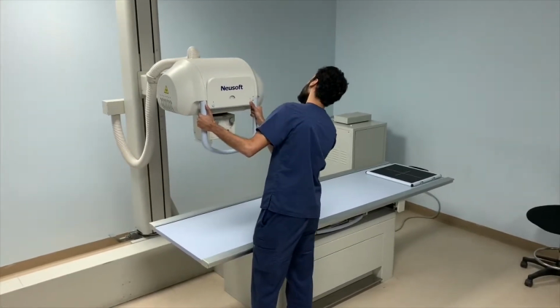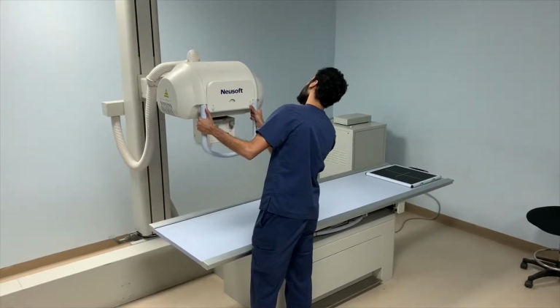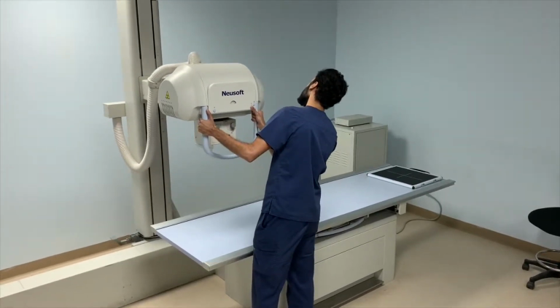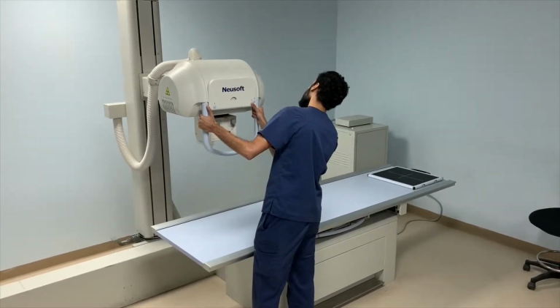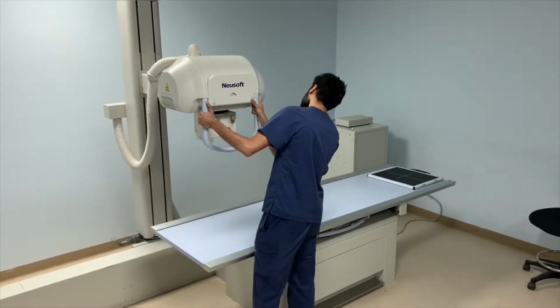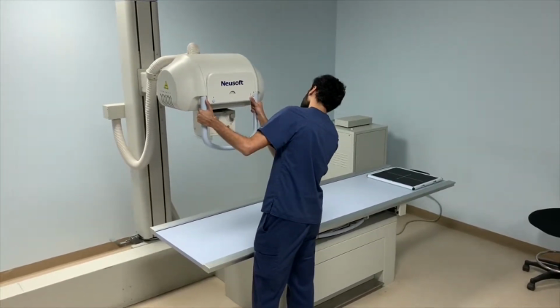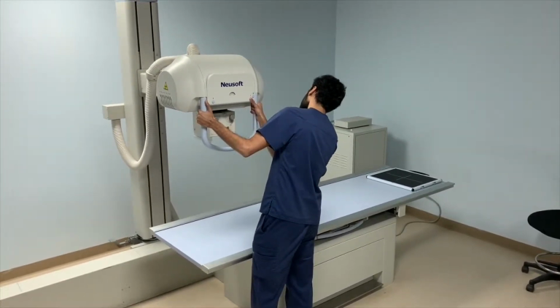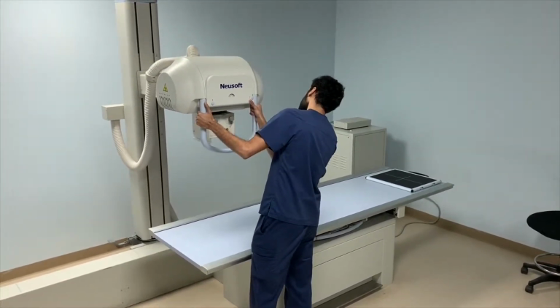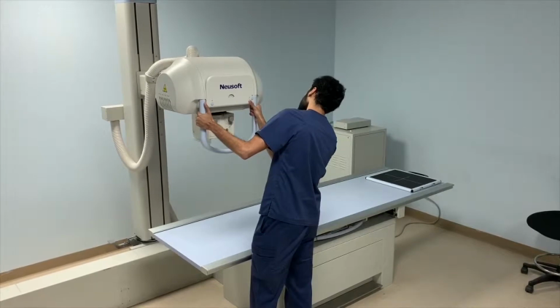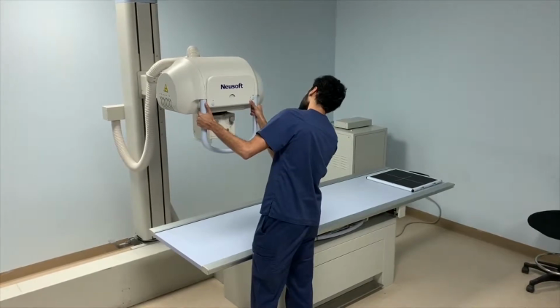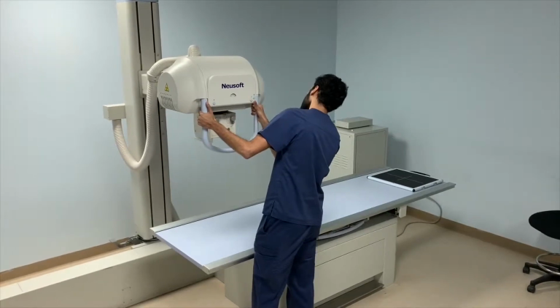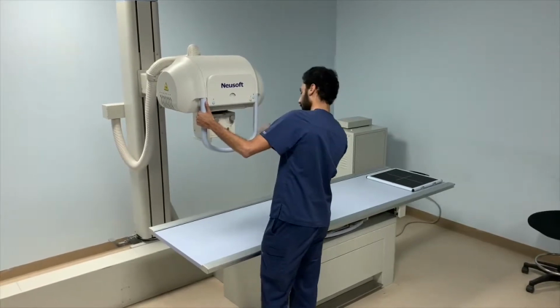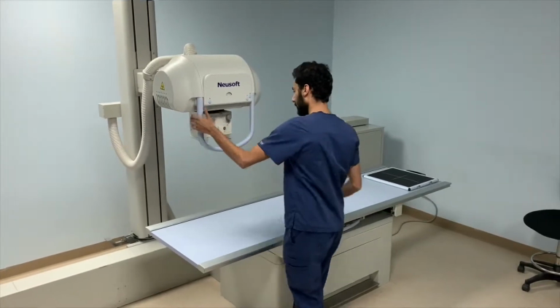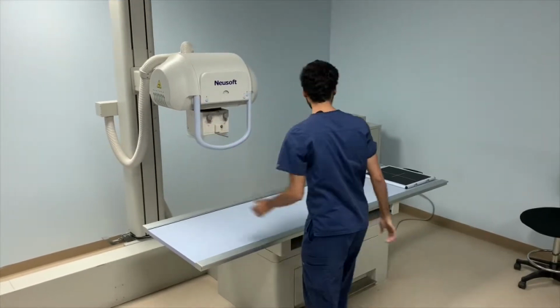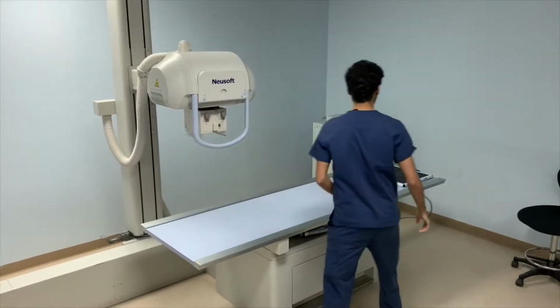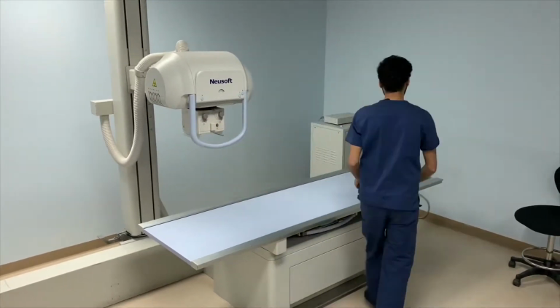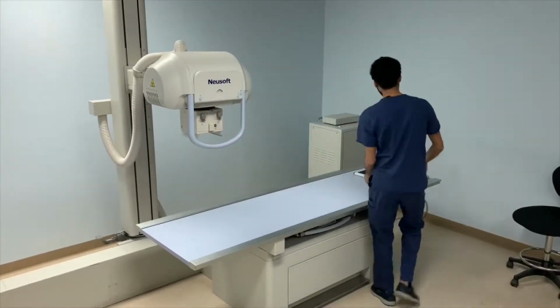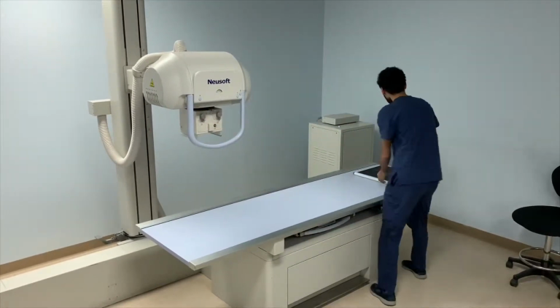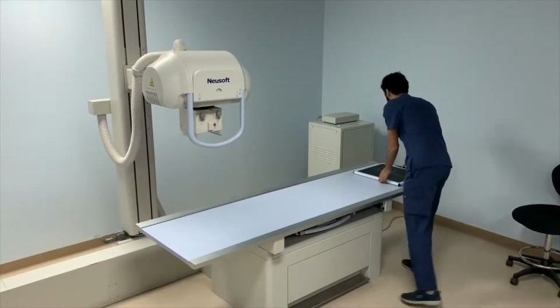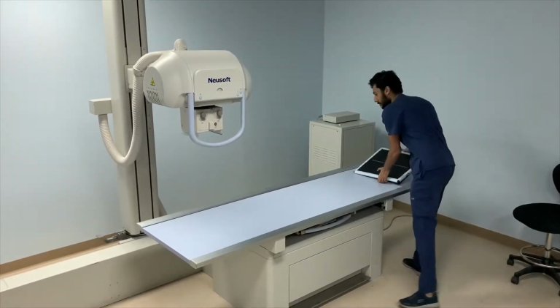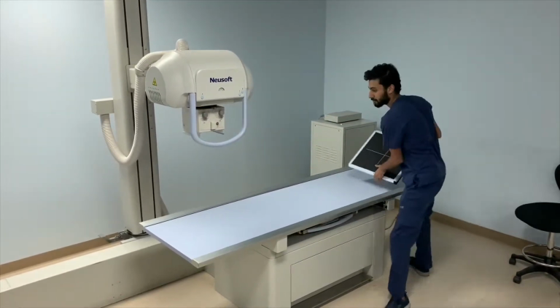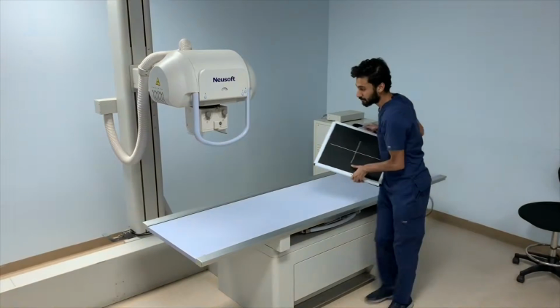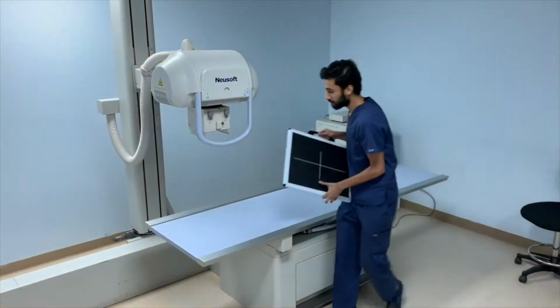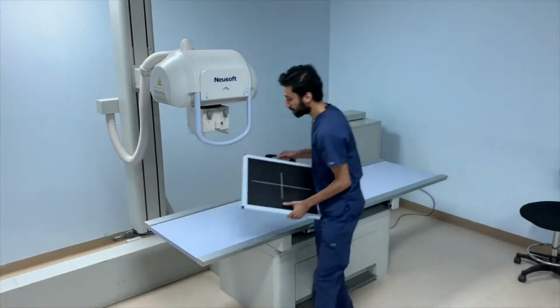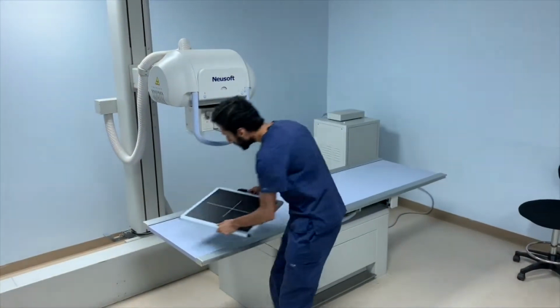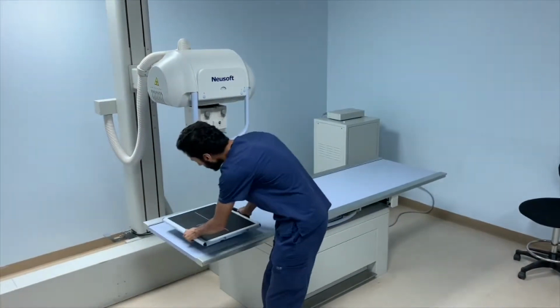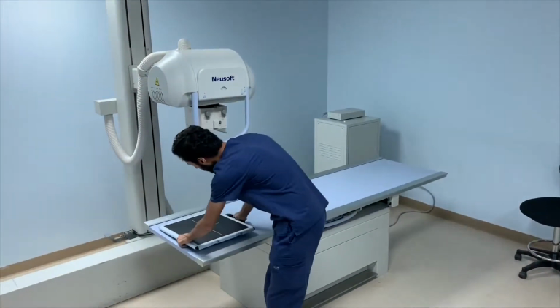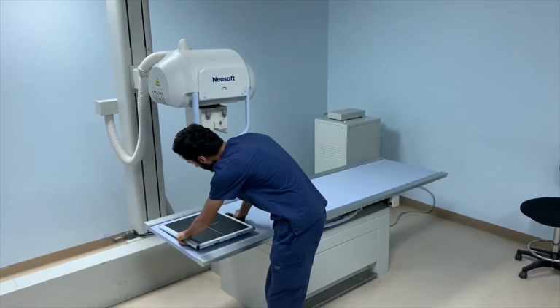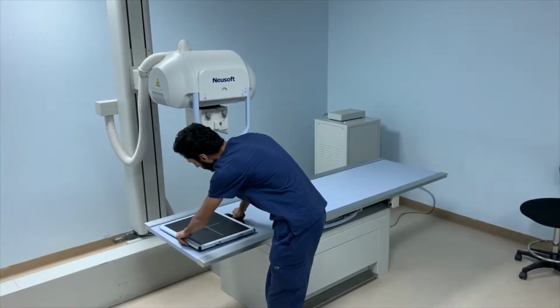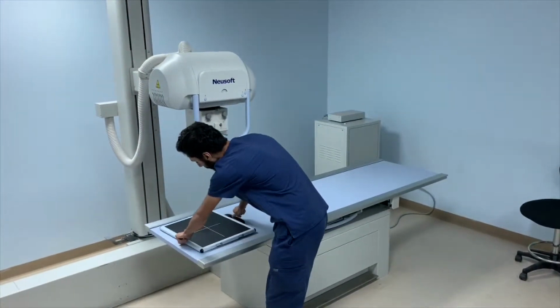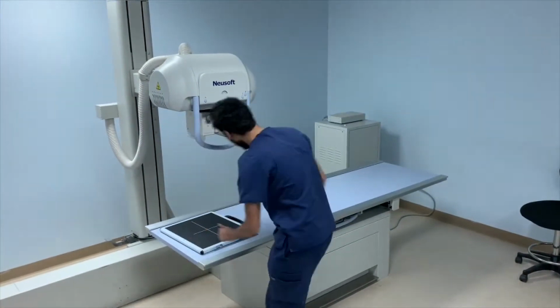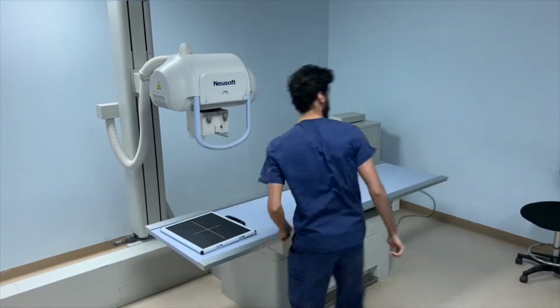Then he places the image receptor directly under the x-ray tube, cross-wise to the table, and grabs the chair right next to the table.